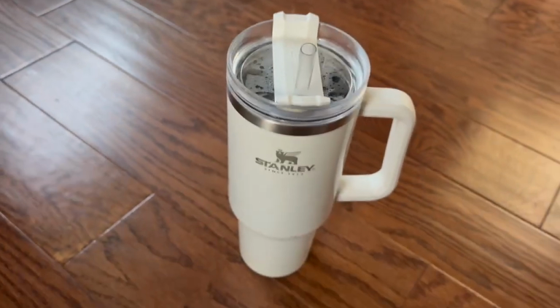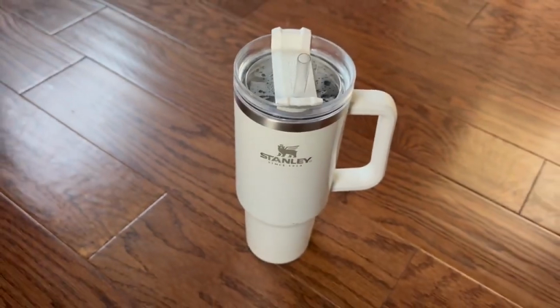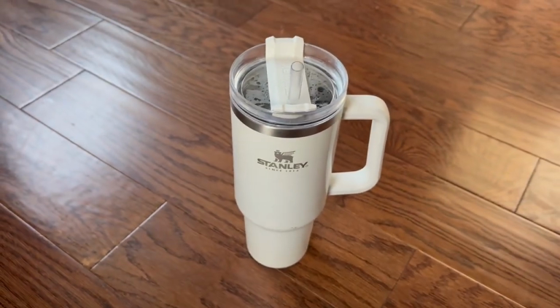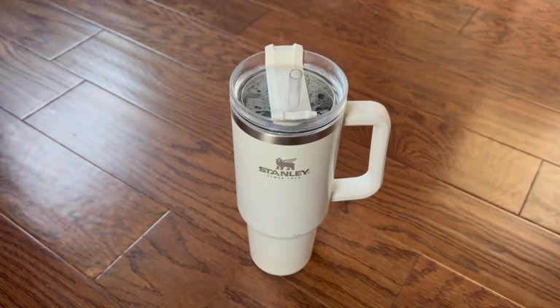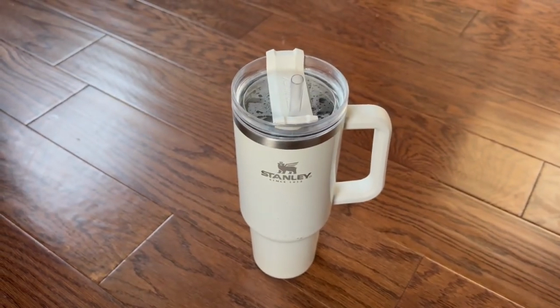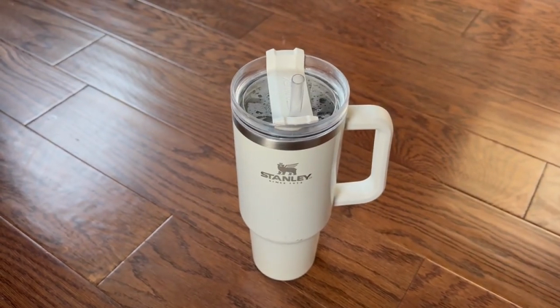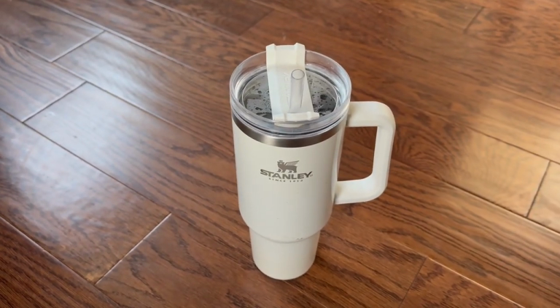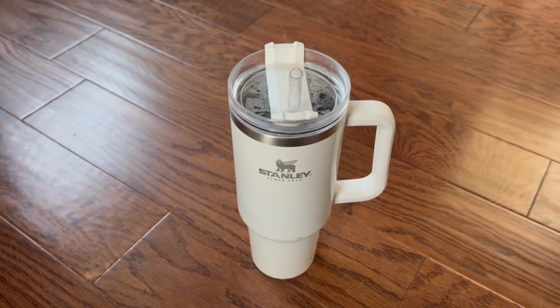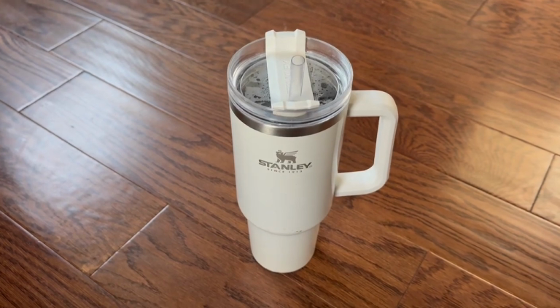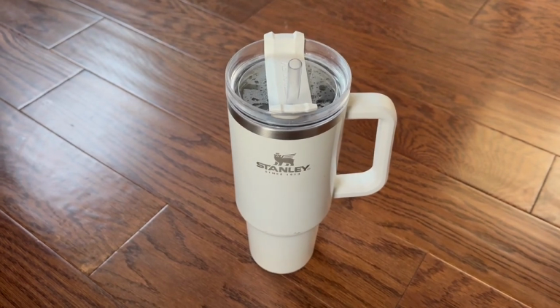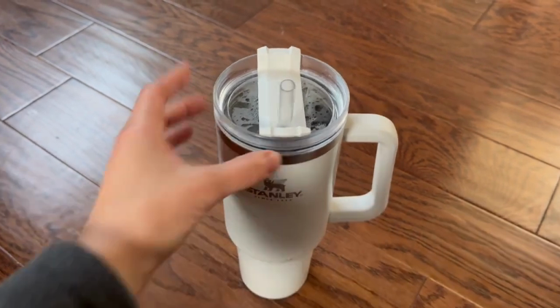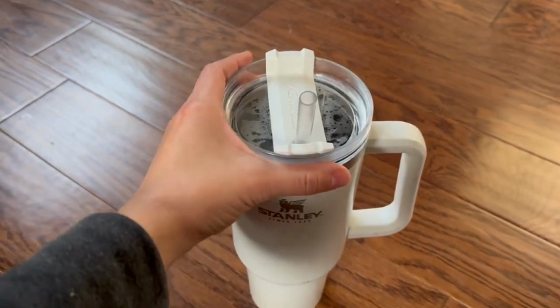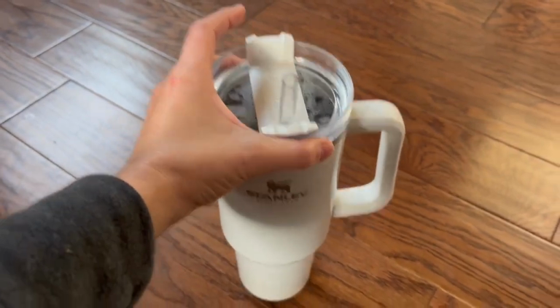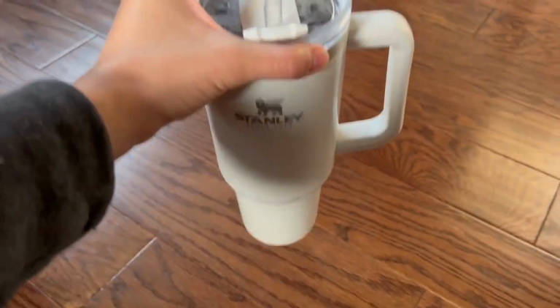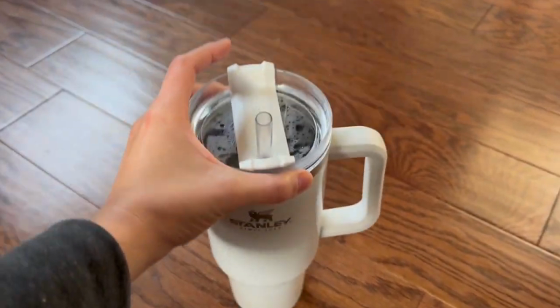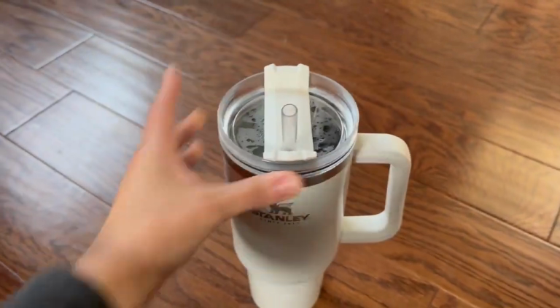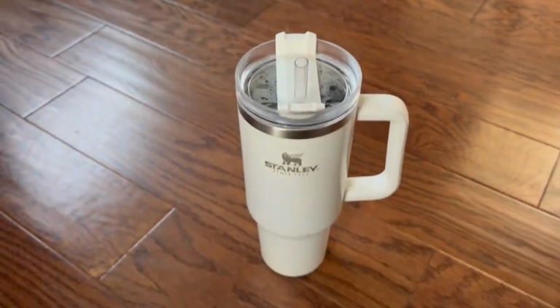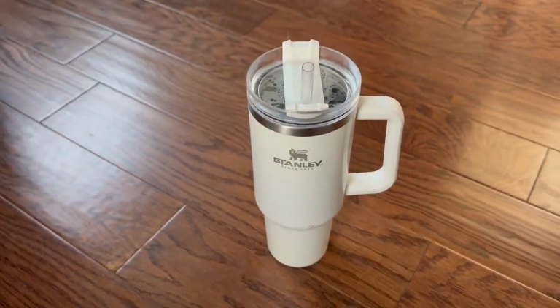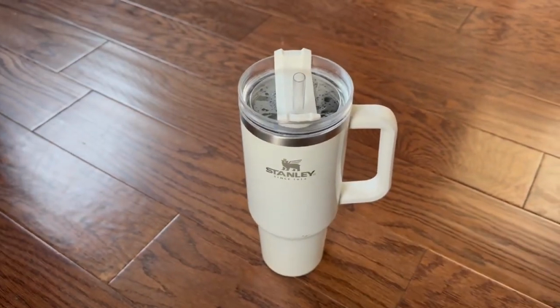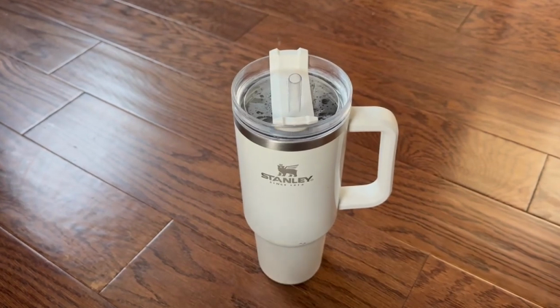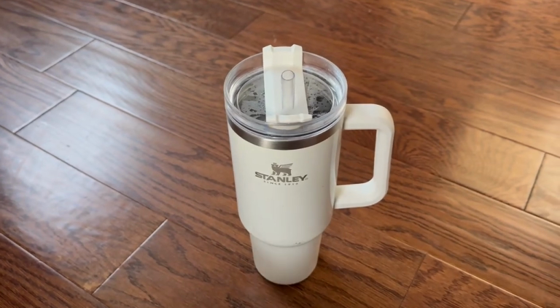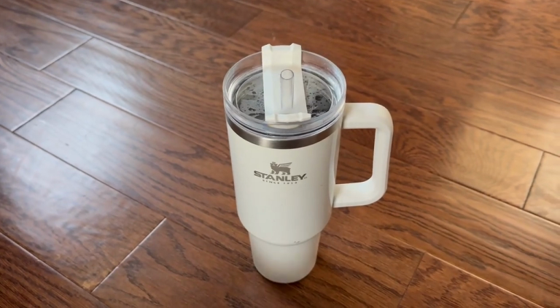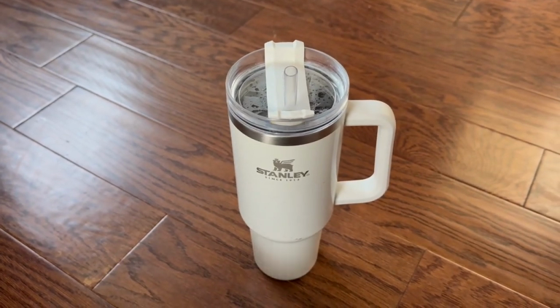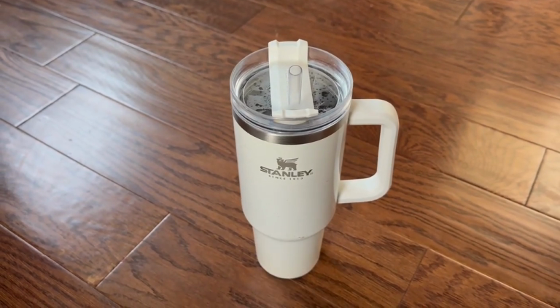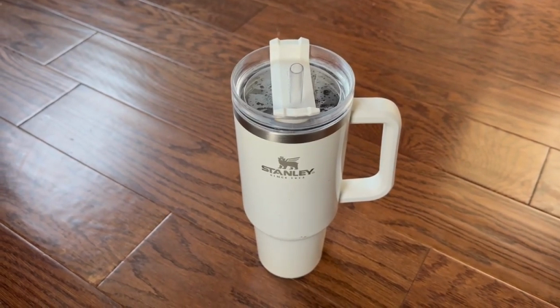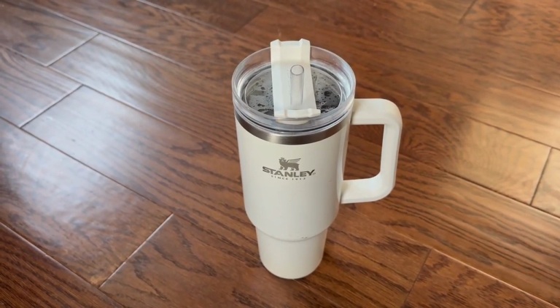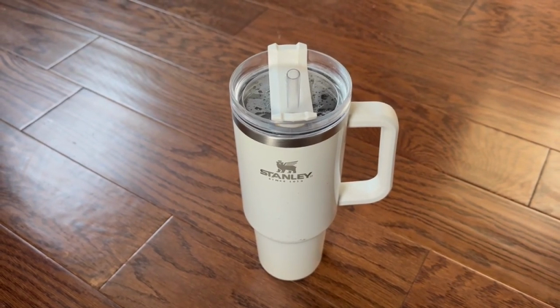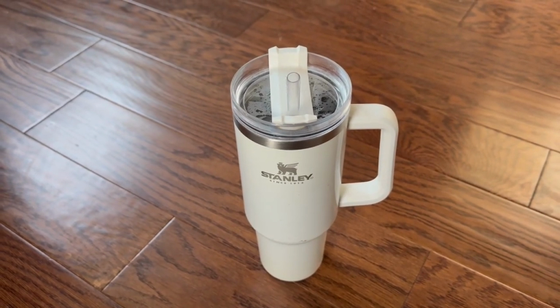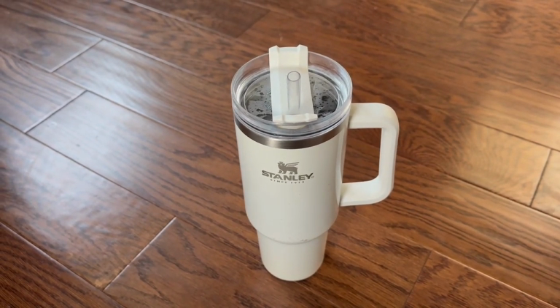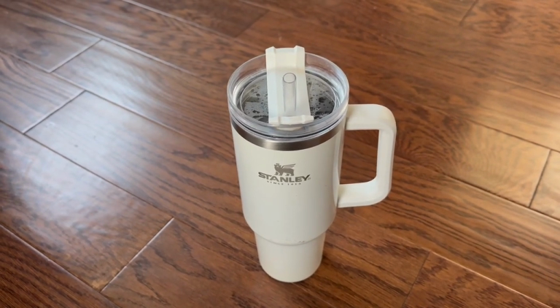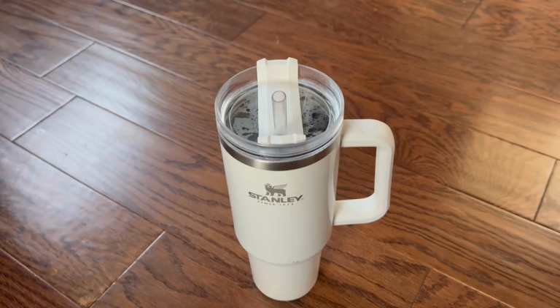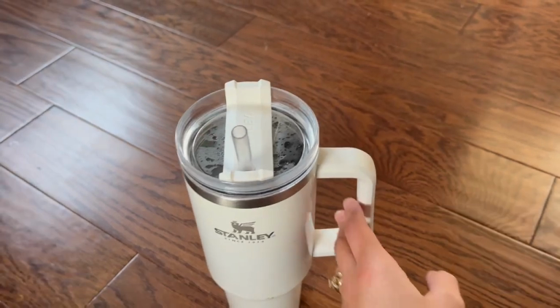I will say that this mug is quite heavy. It is large, but without any water in it, it's pretty heavy. With water in it, you definitely wouldn't want a young child carrying it. I have a toddler who tries to carry it around — that's a little rough.